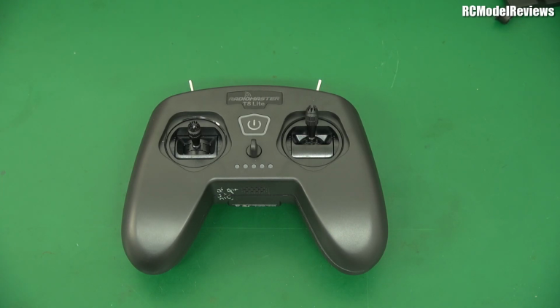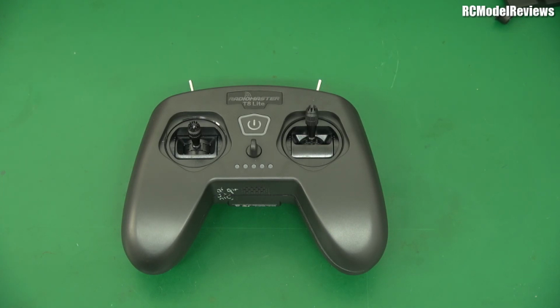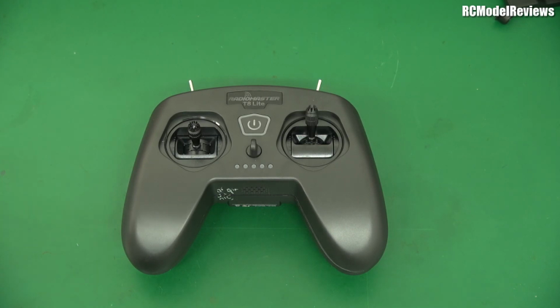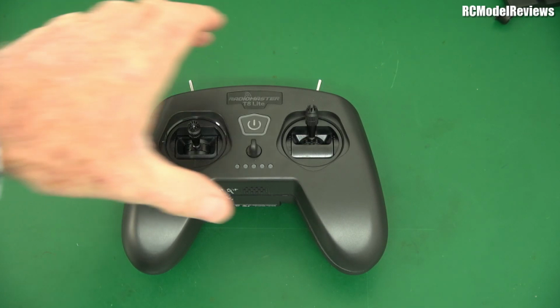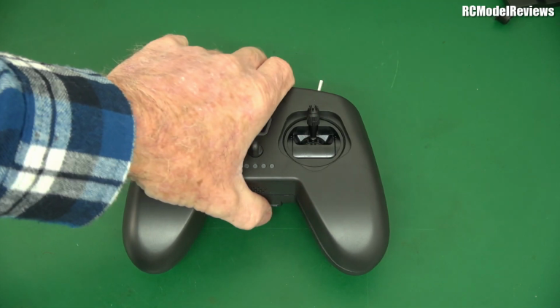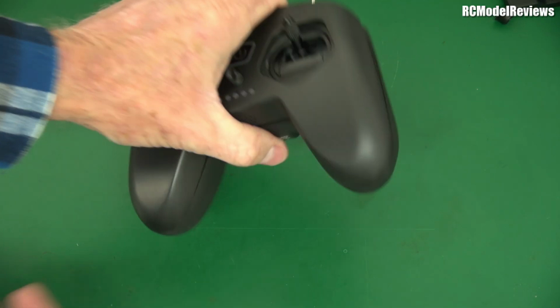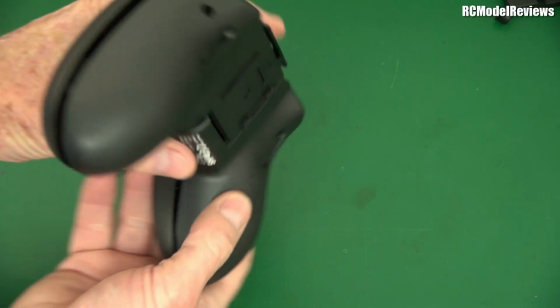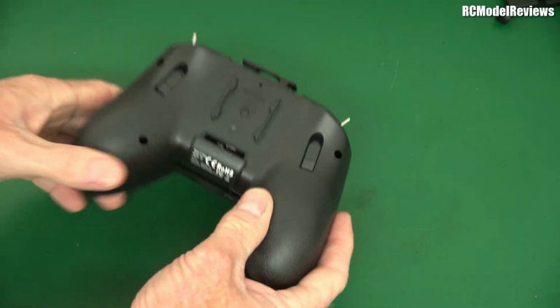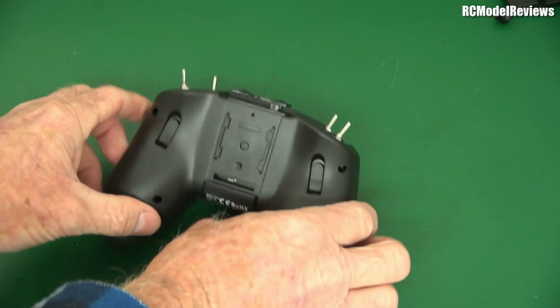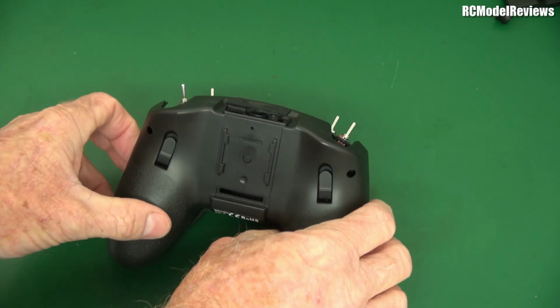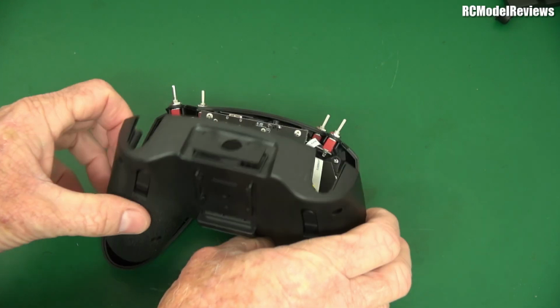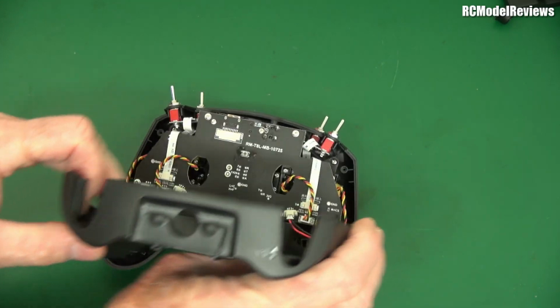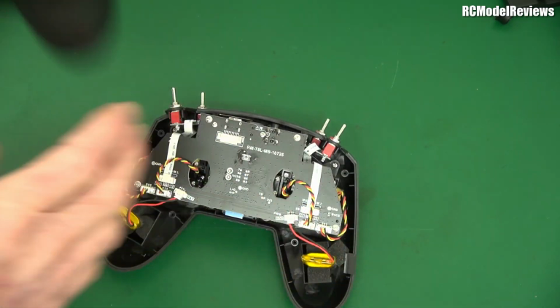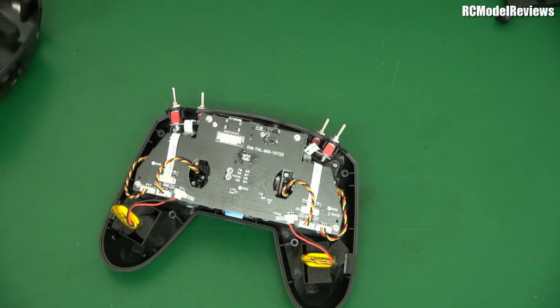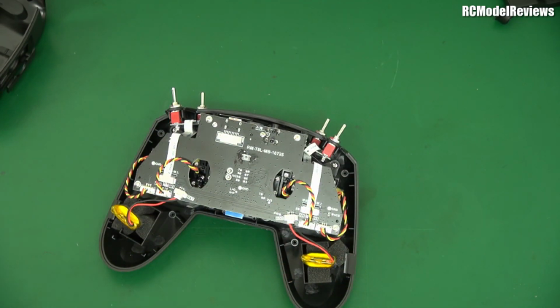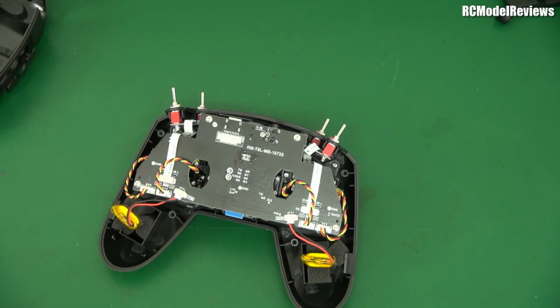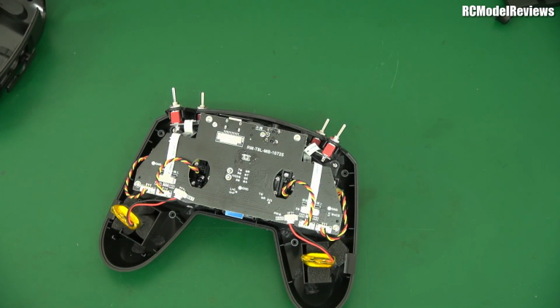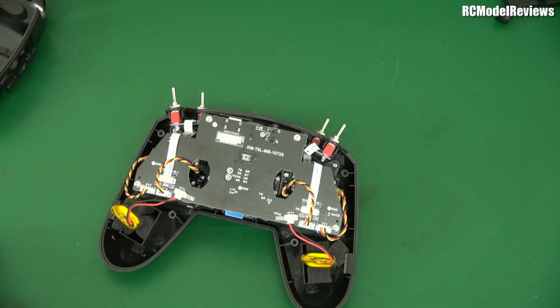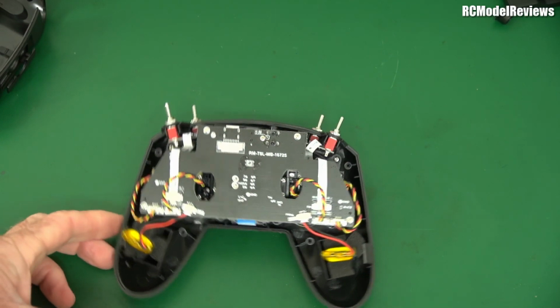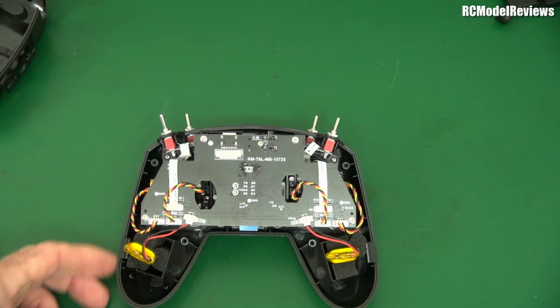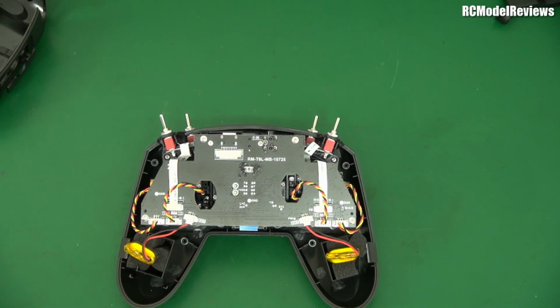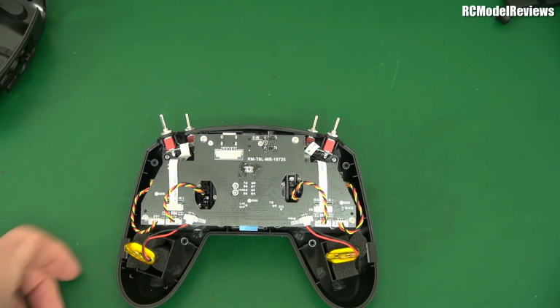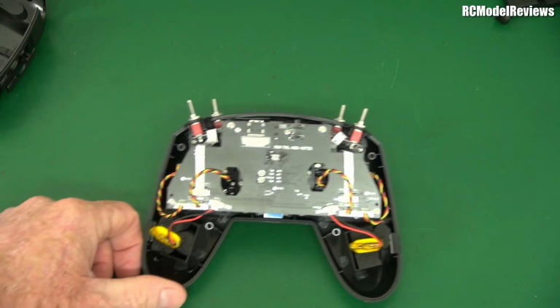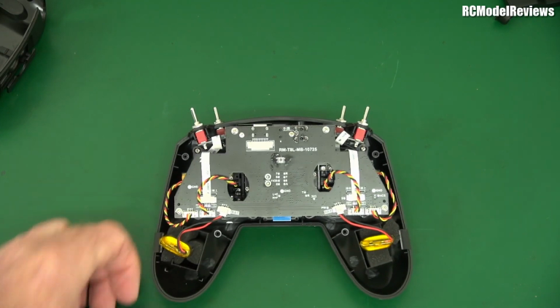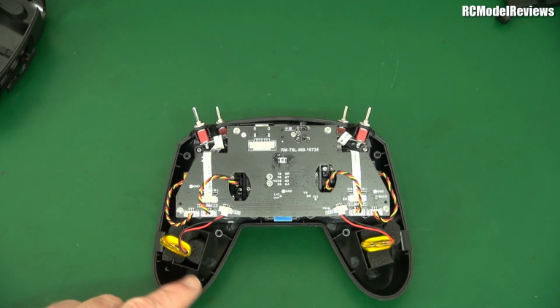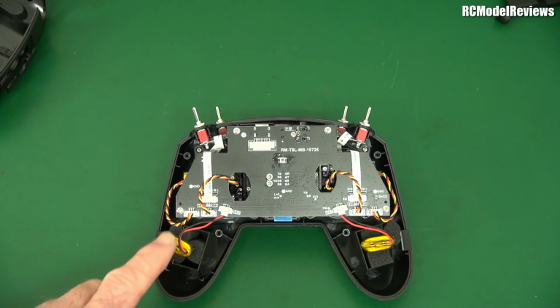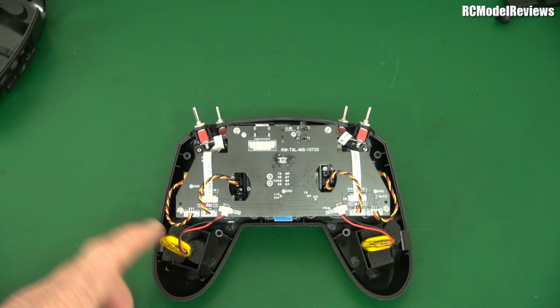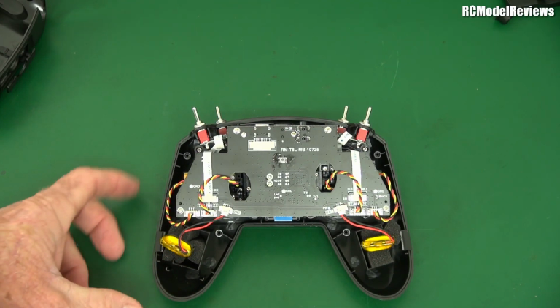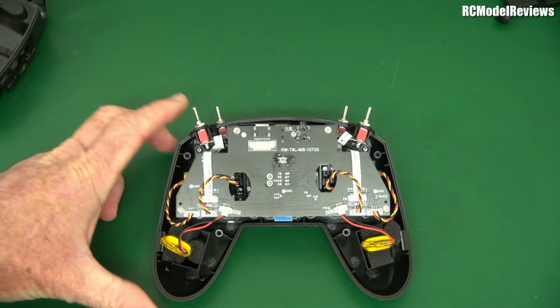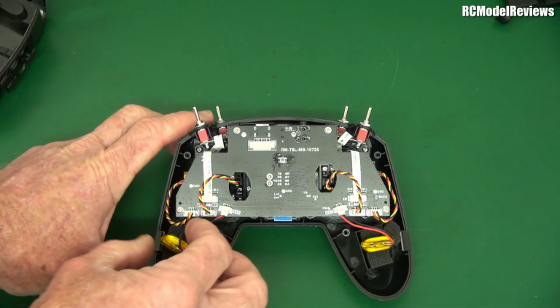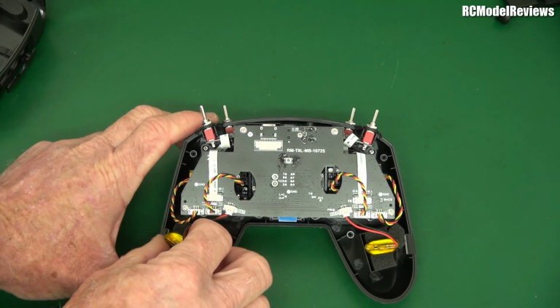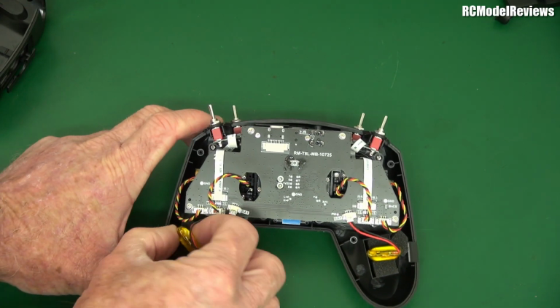I've already taken the screws out, so let's take the back off — there we go. There's not a lot to see. The first thing that strikes me is we've got two little lithium polymer batteries here.